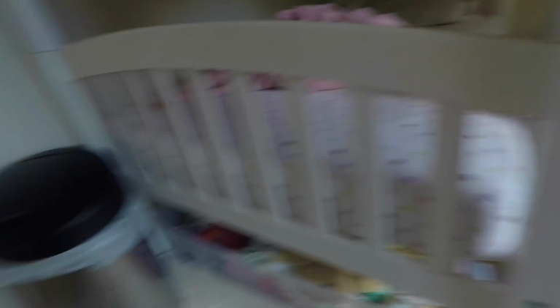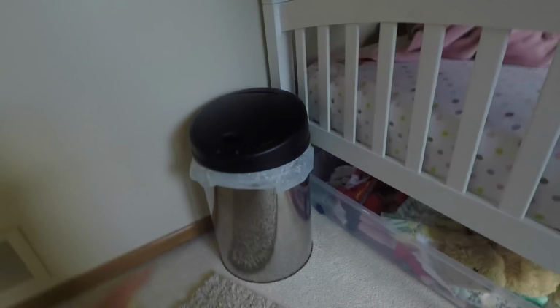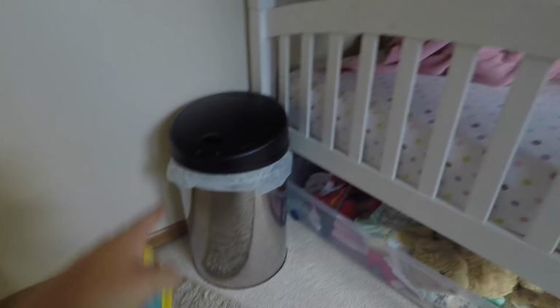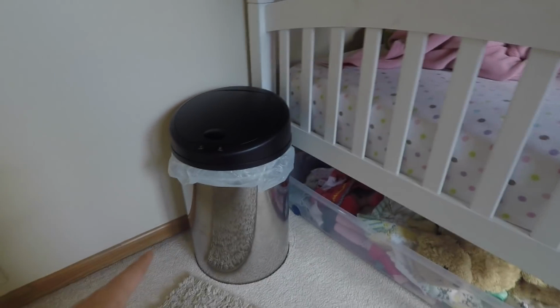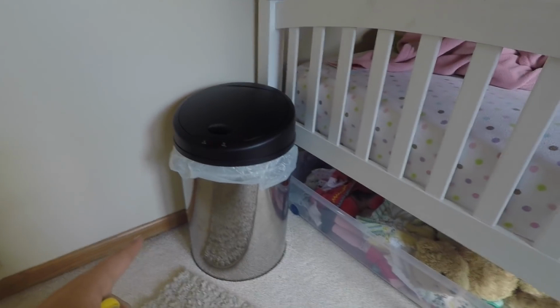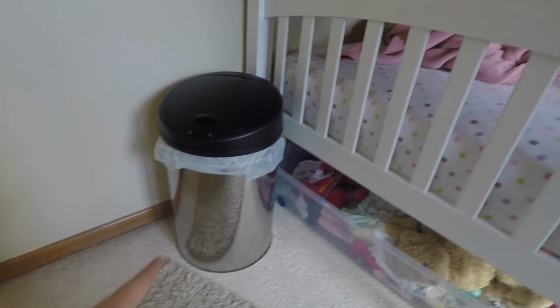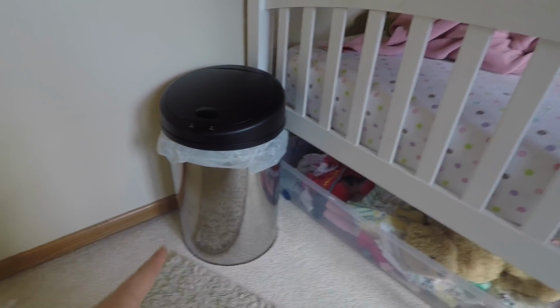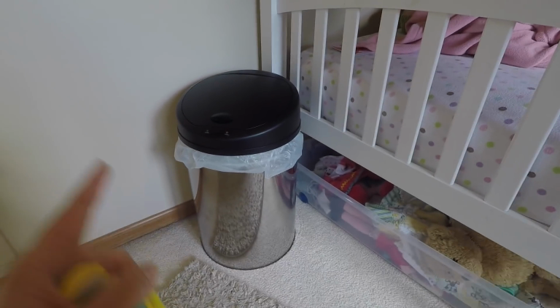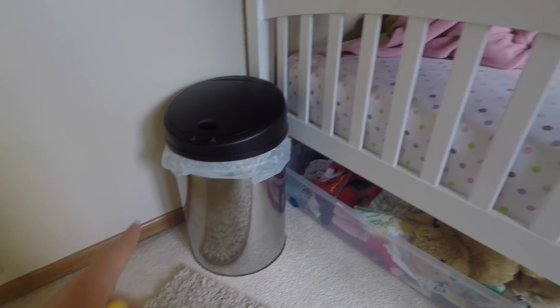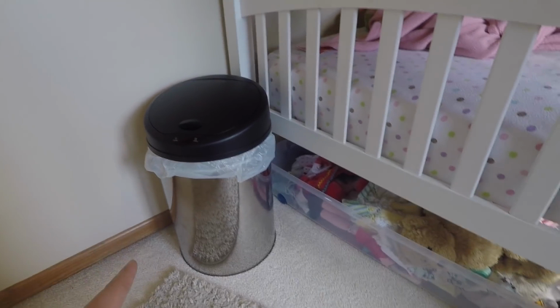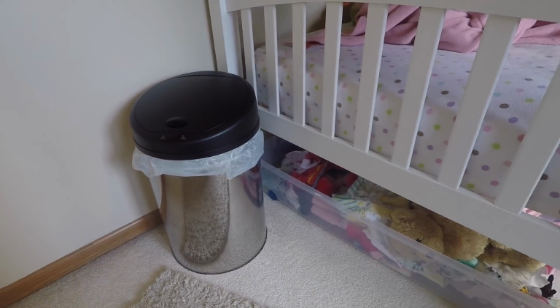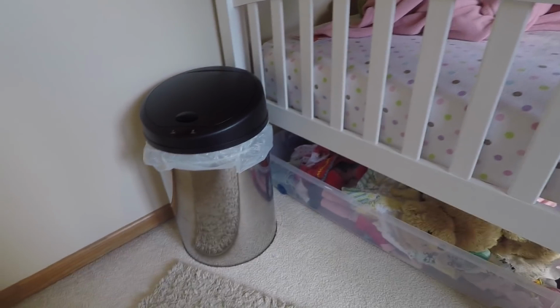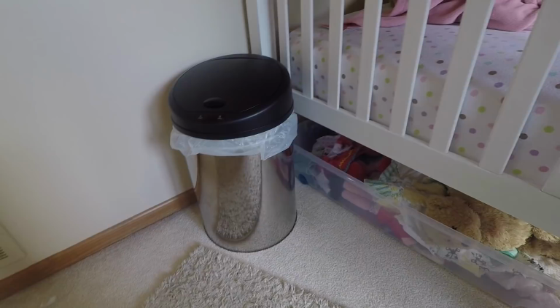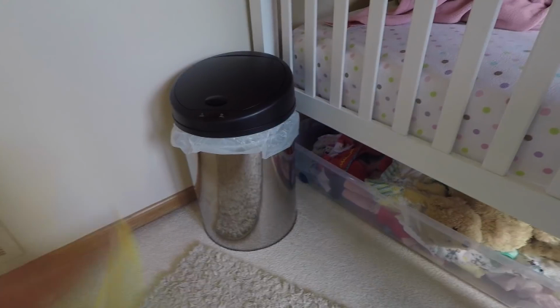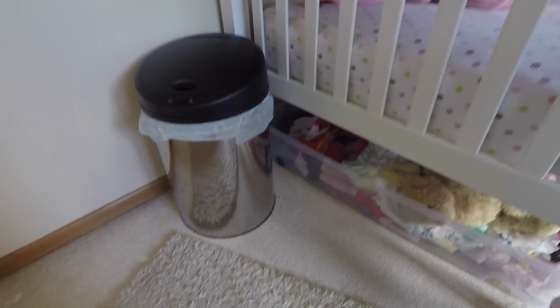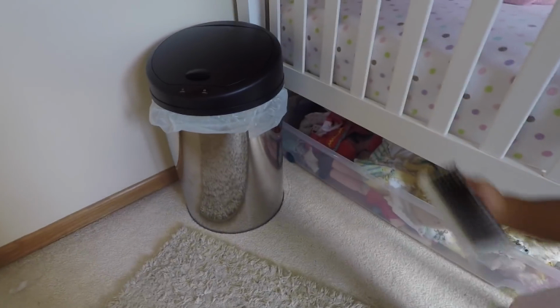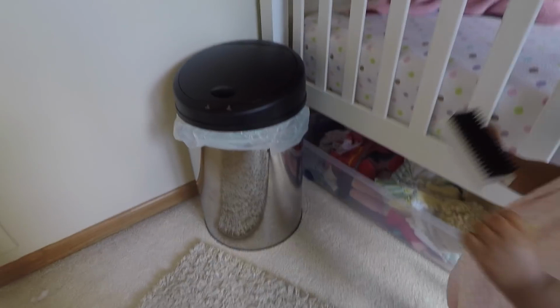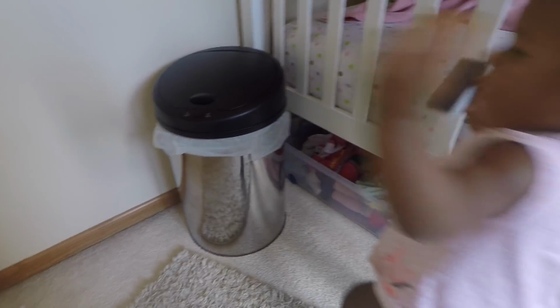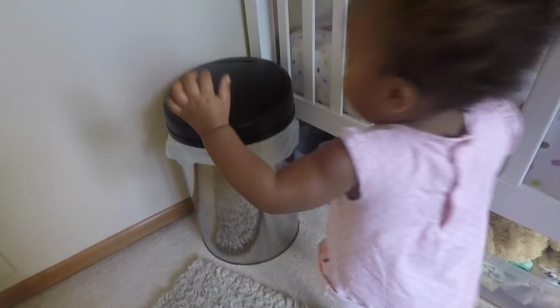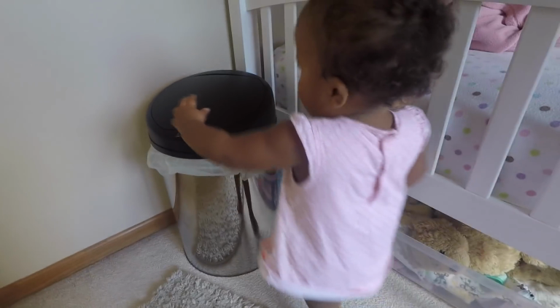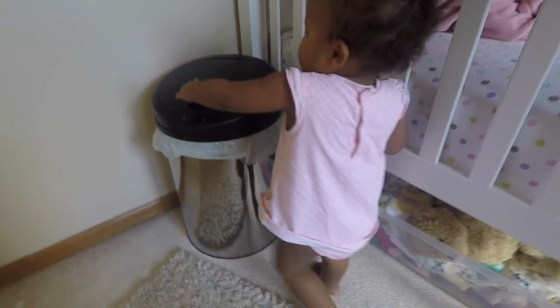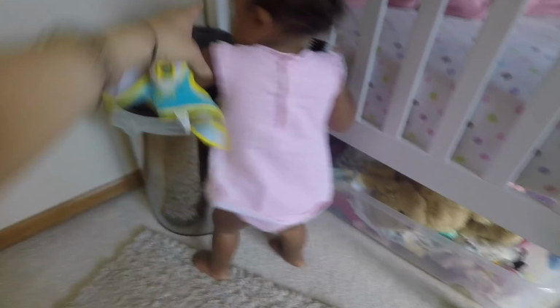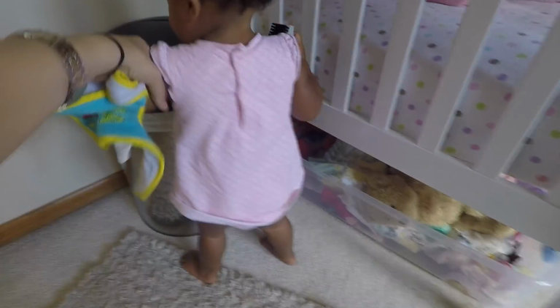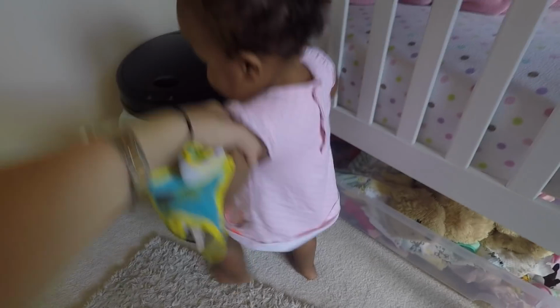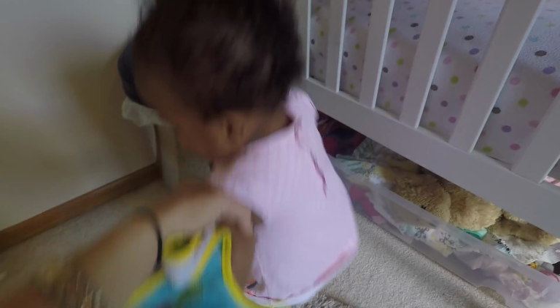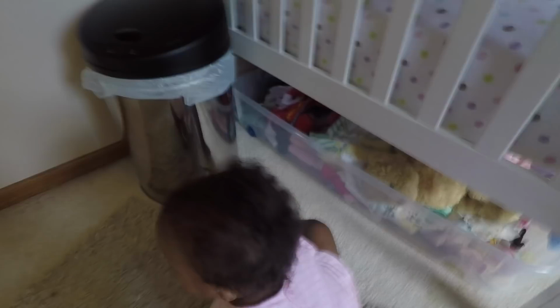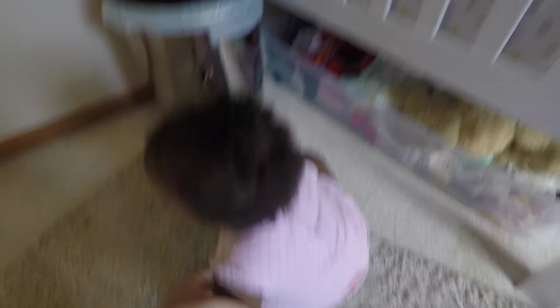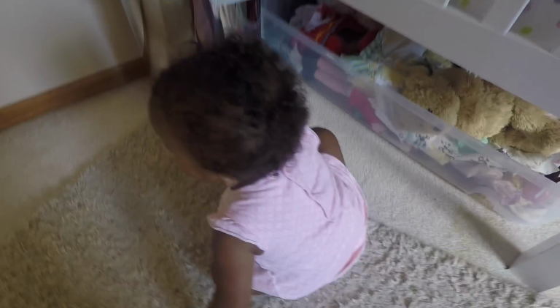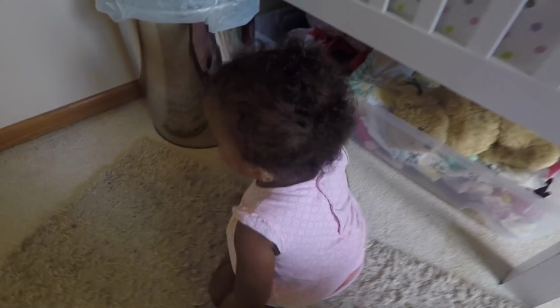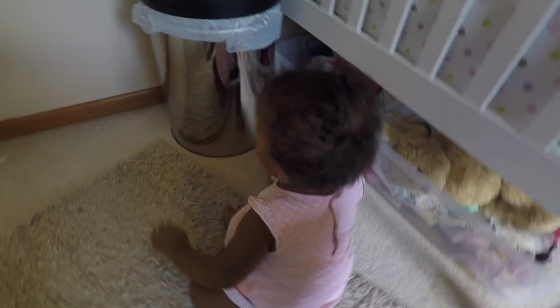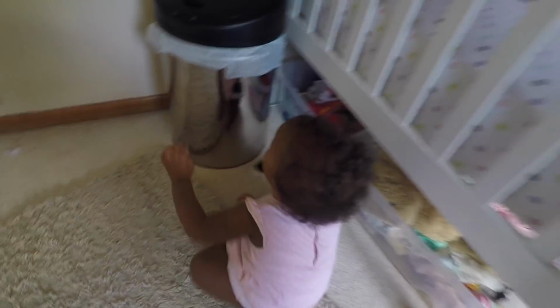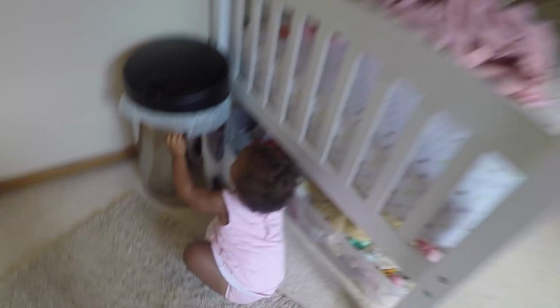We have this trash can over here that we put in recently, and that helps contain all the diapers and pull-ups and everything.